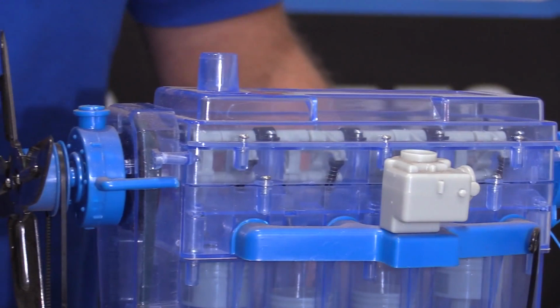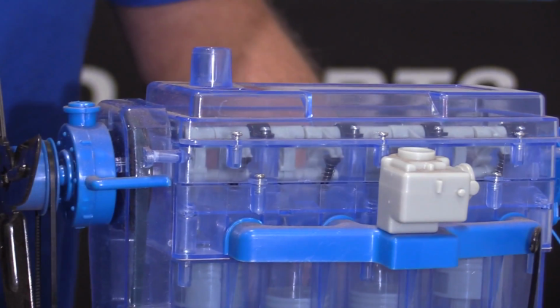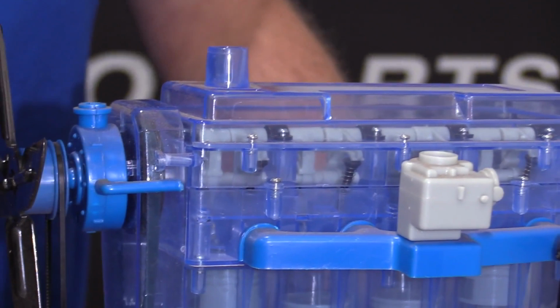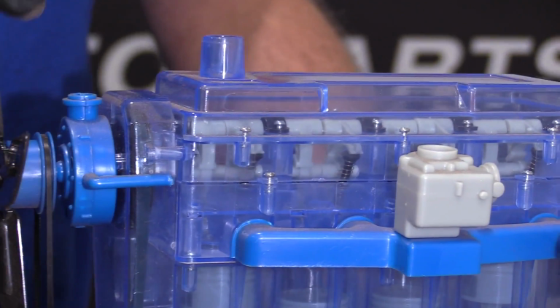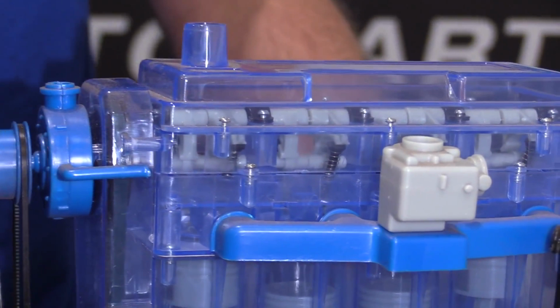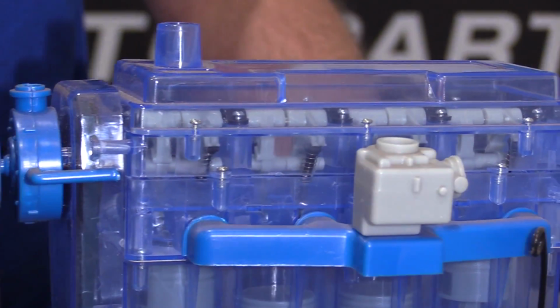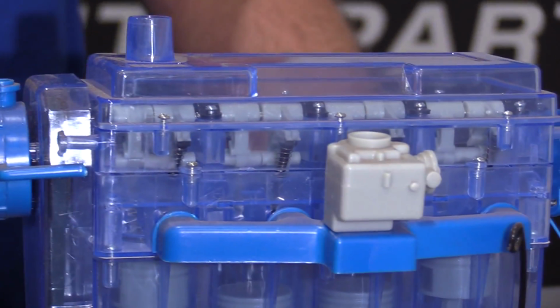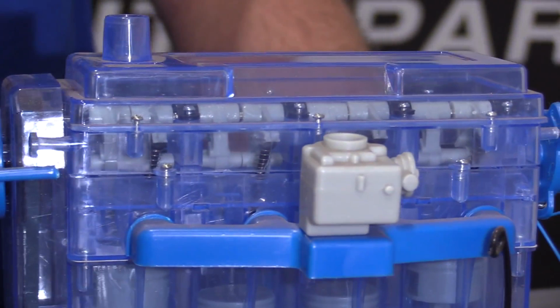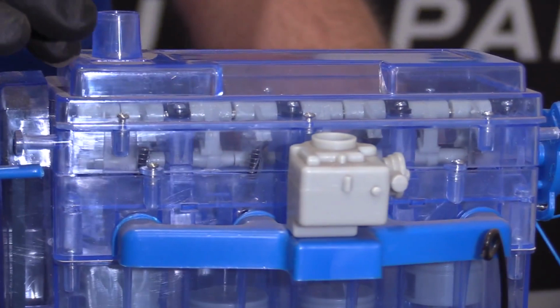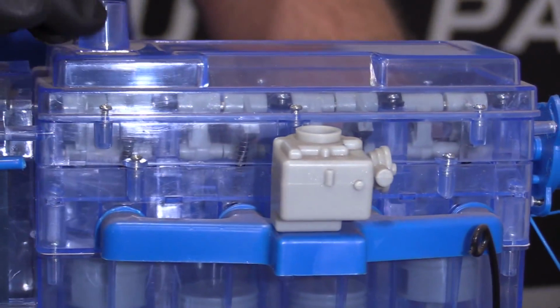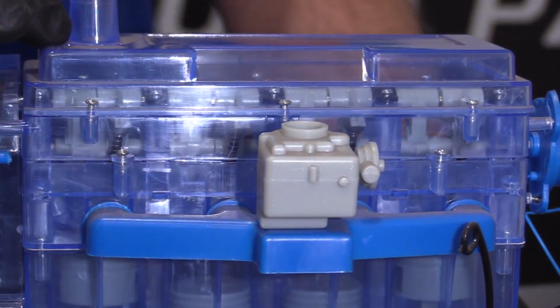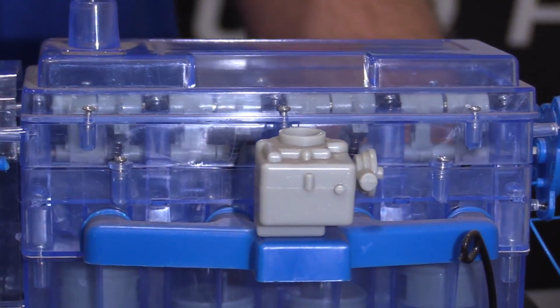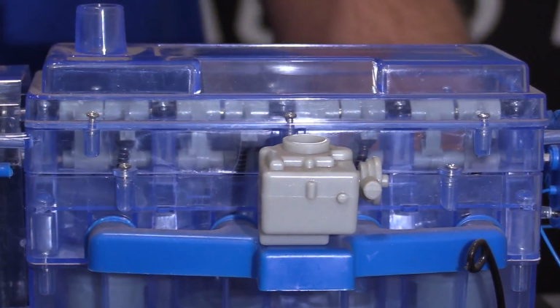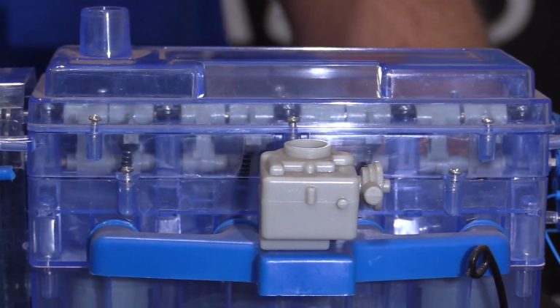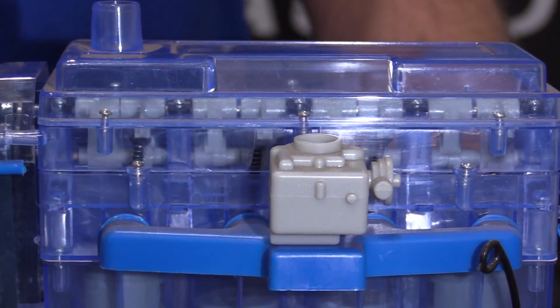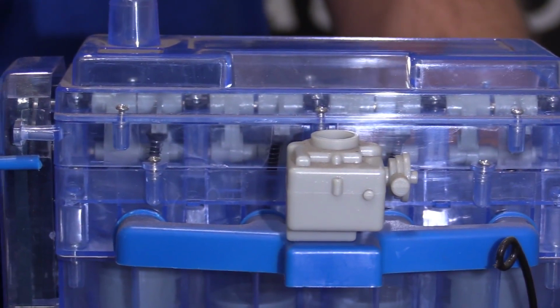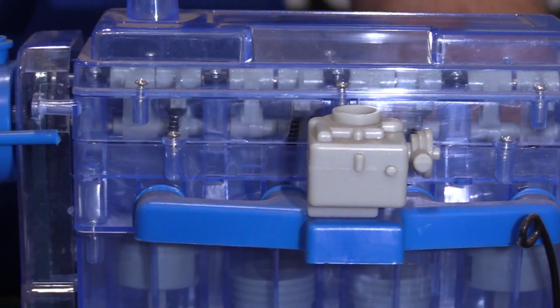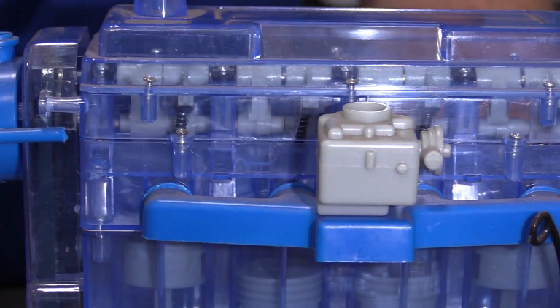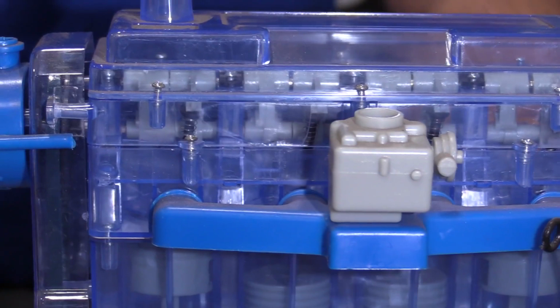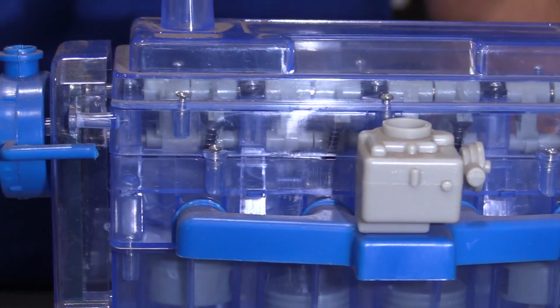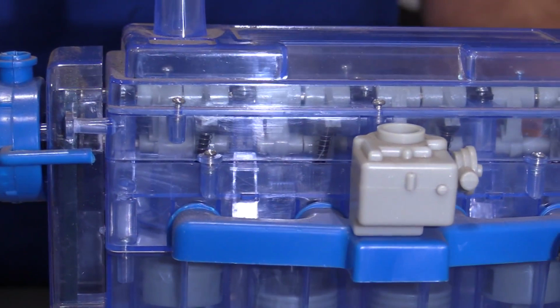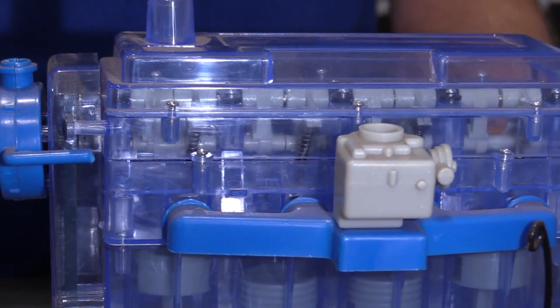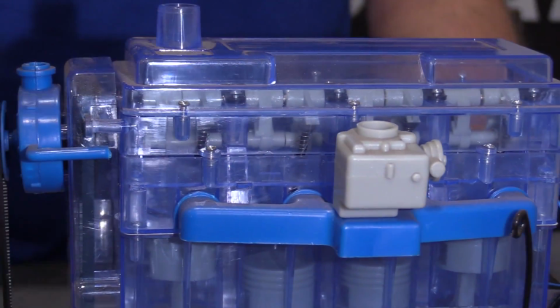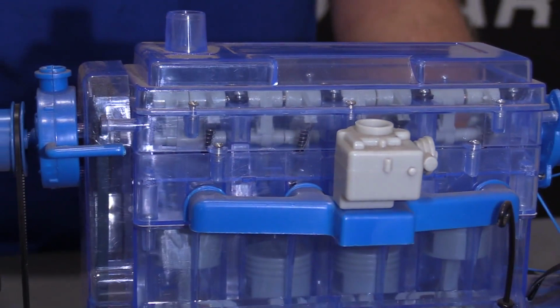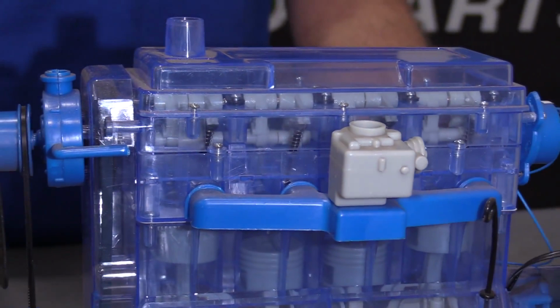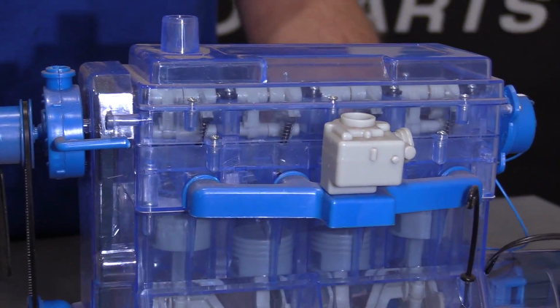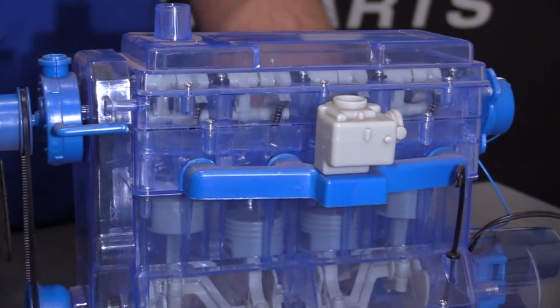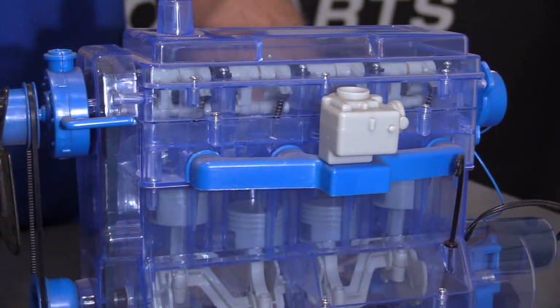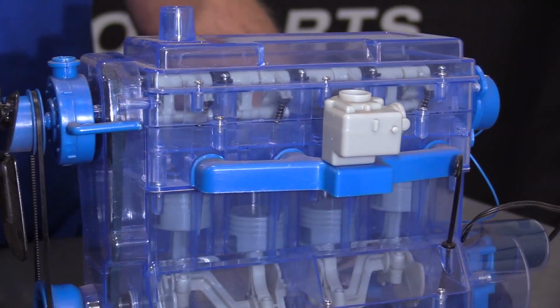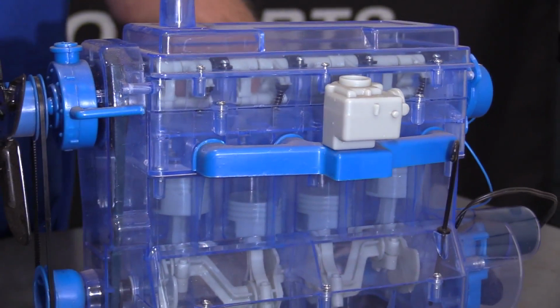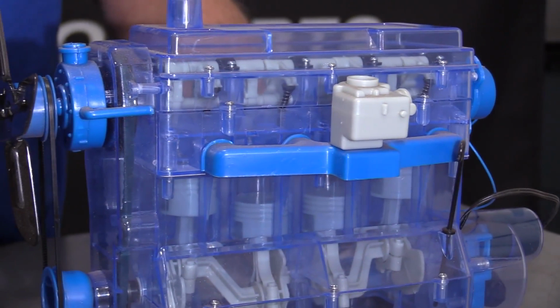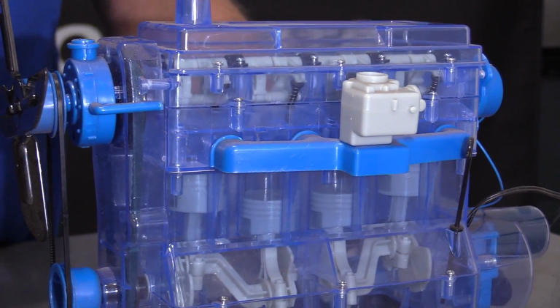The camshaft, as it spins, opens and closes the valves to let in air and fuel, and let out the air and fuel into the exhaust.